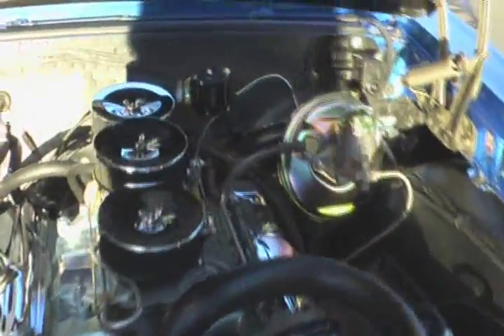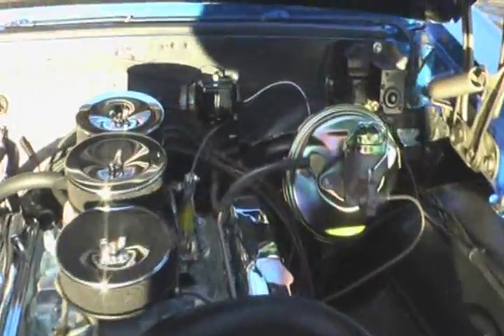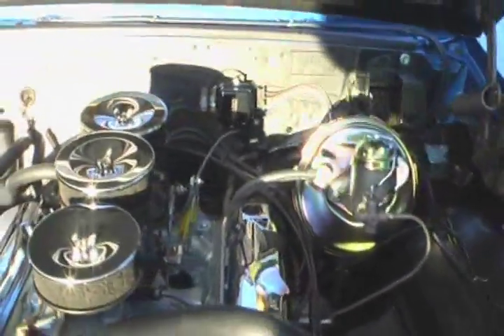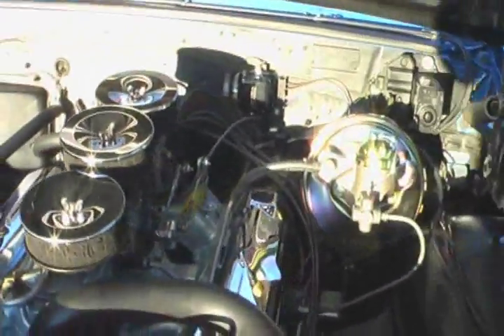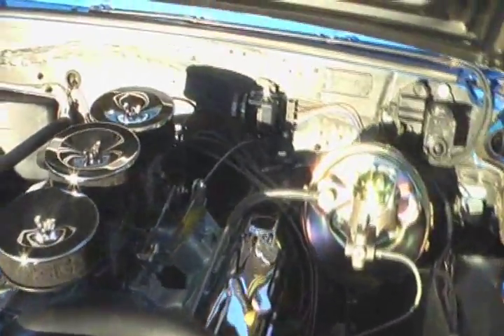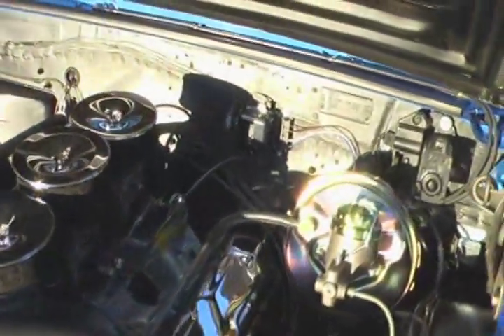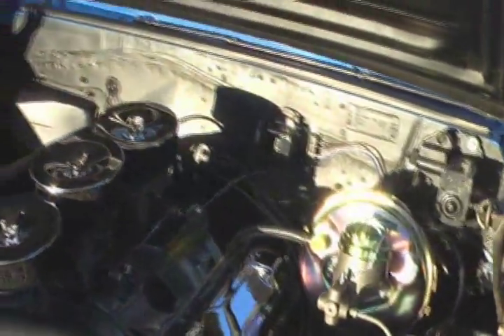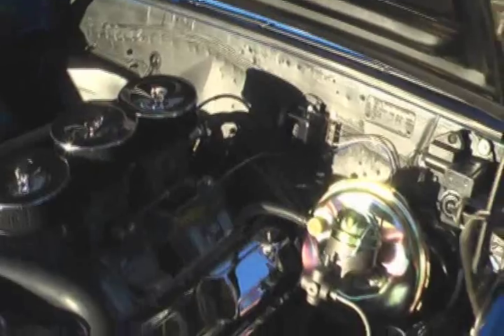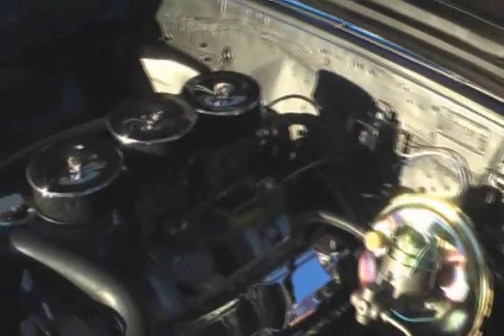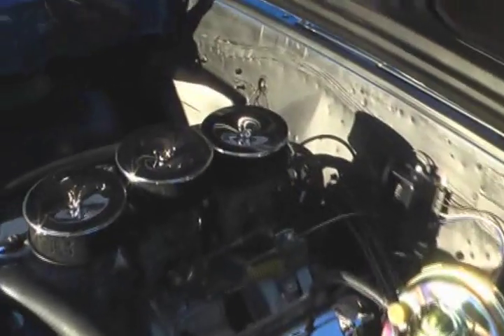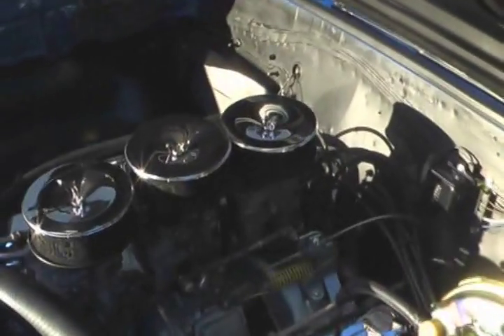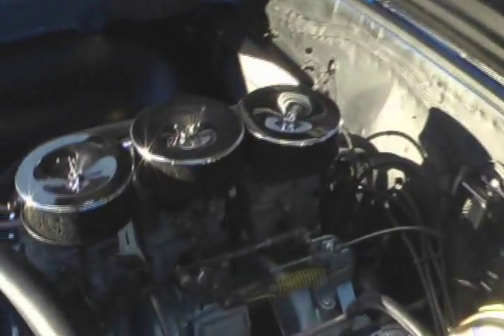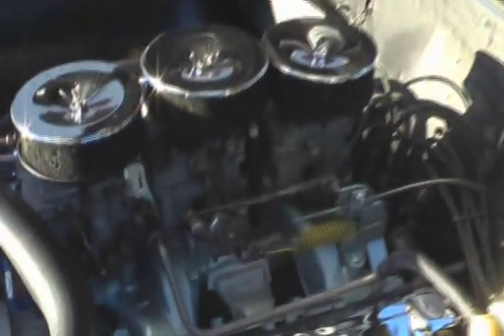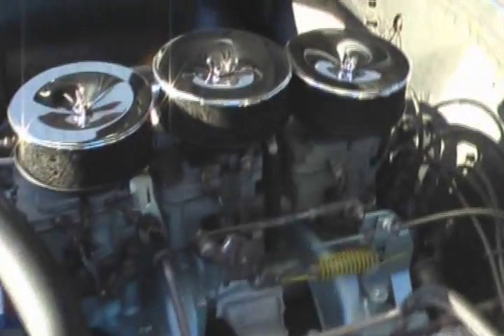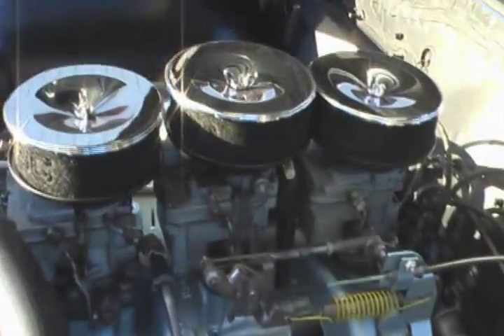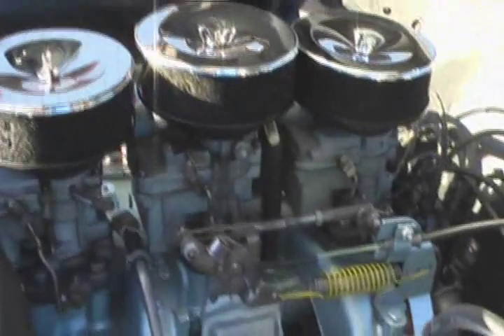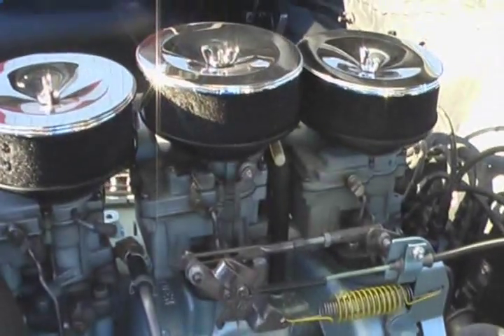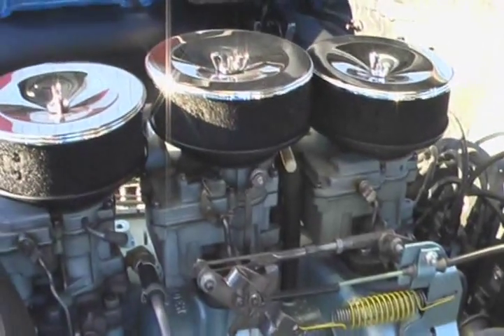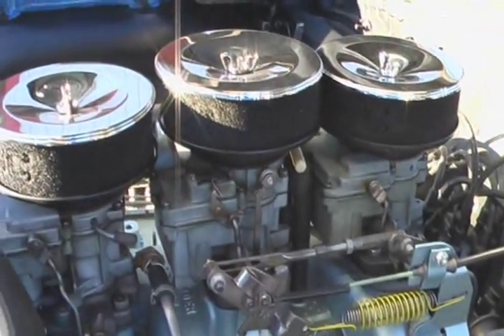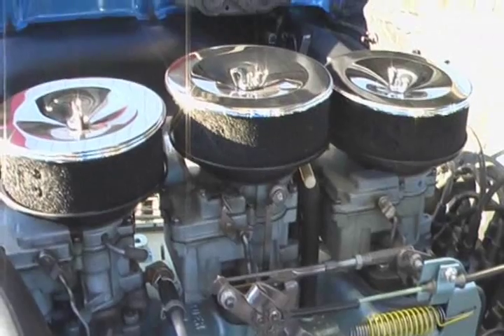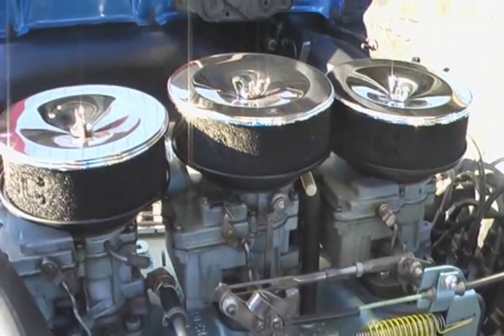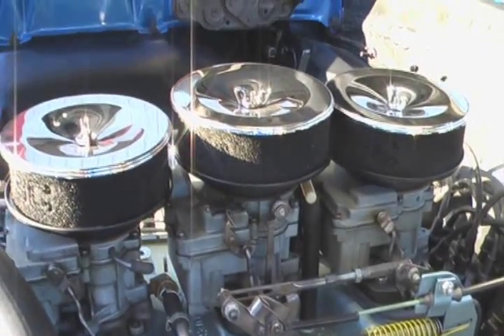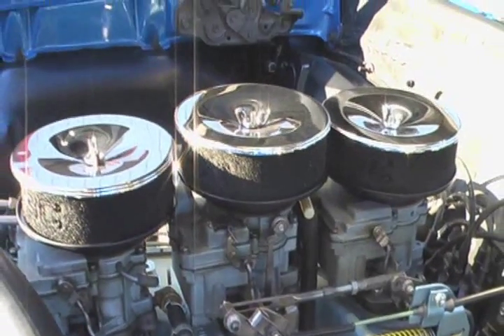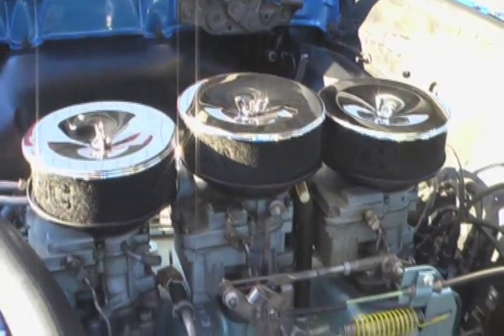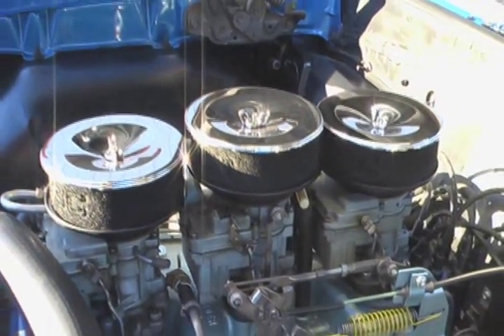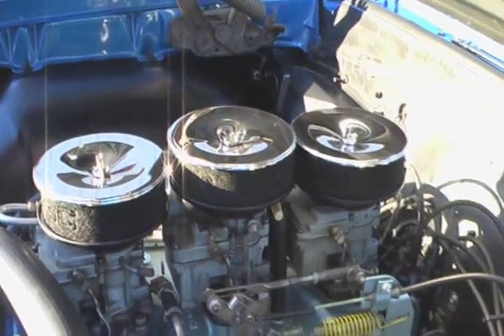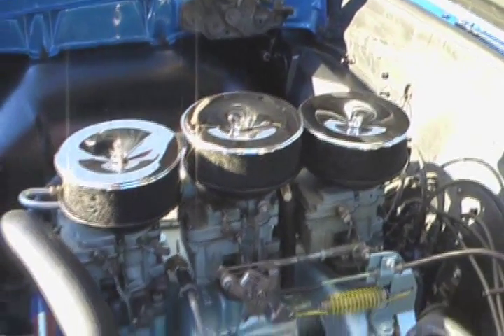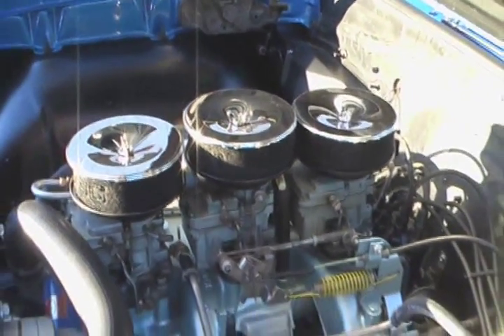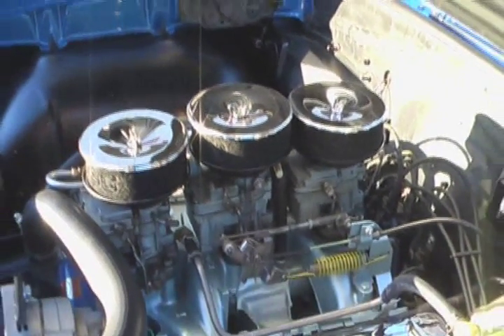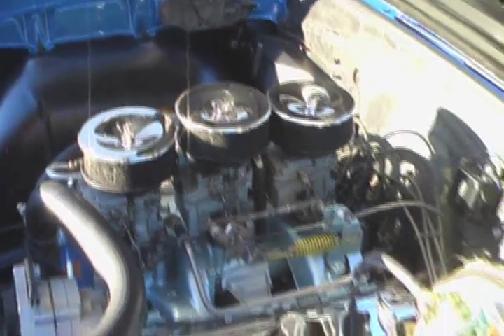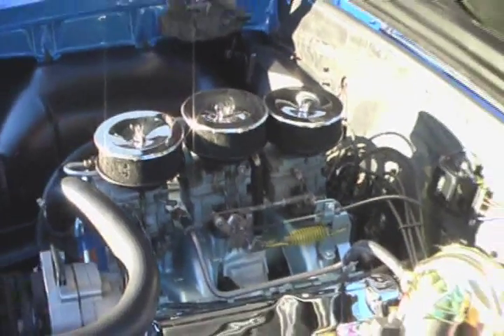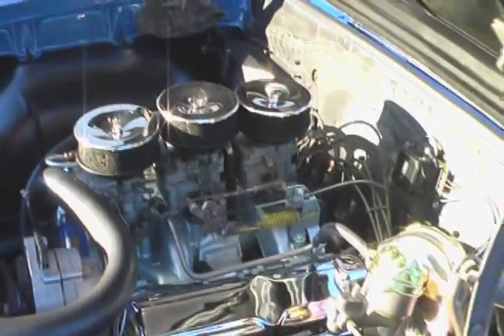When you open up all six barrels of this car — even though it doesn't have a big wild cam in it — this thing stands up tall. And that's why they were so popular in 1966, straight out of the factory.